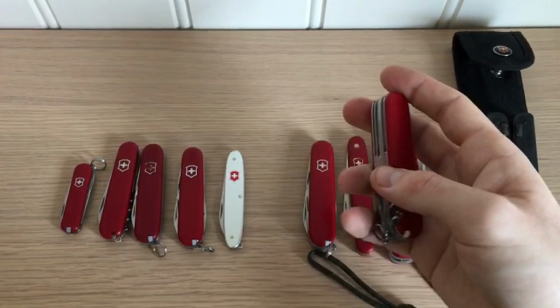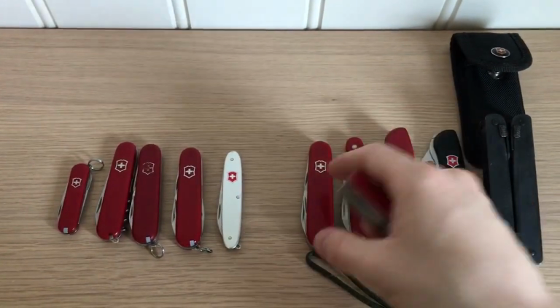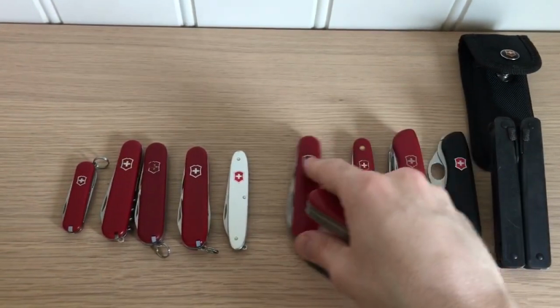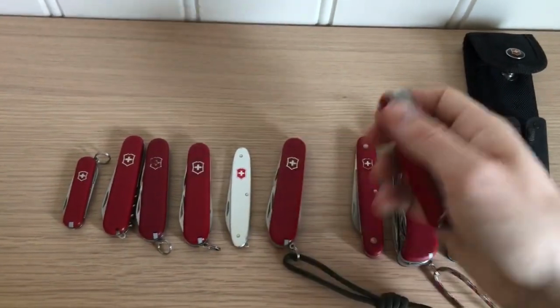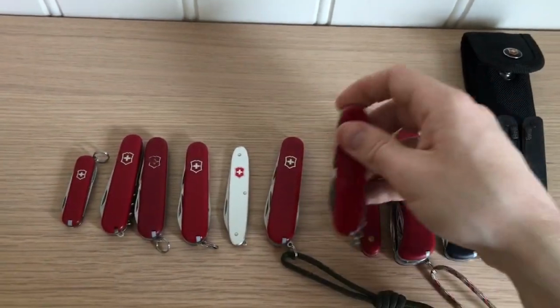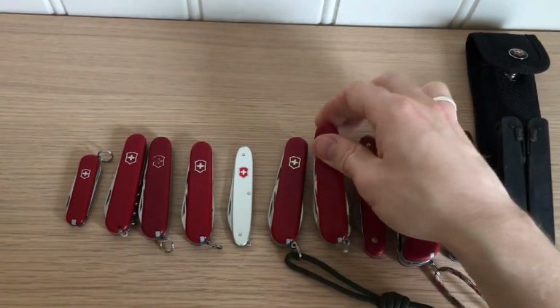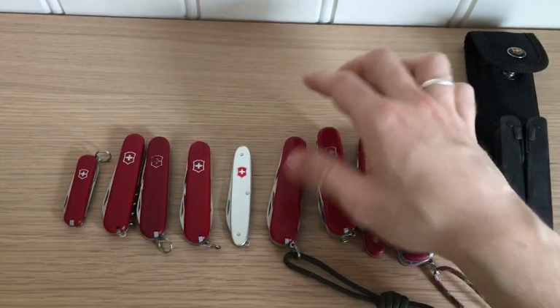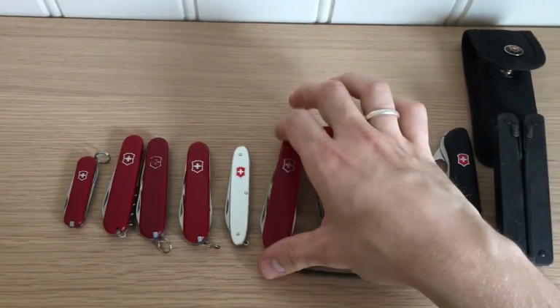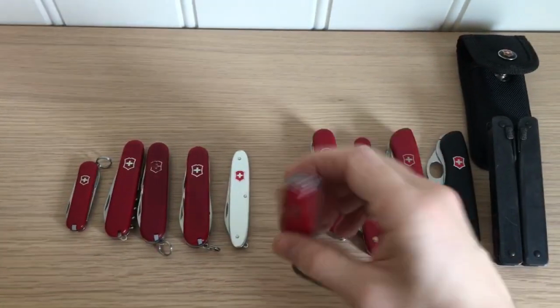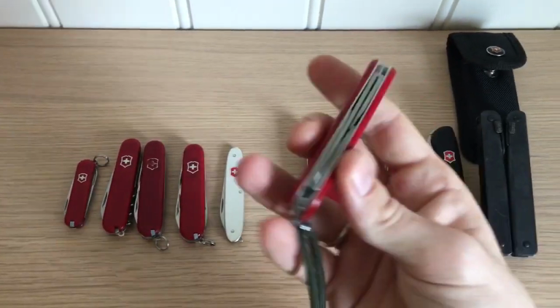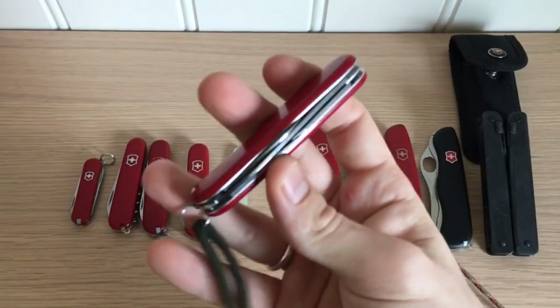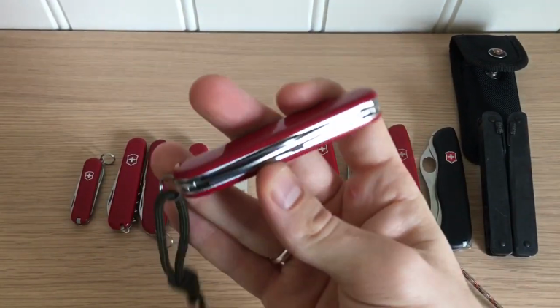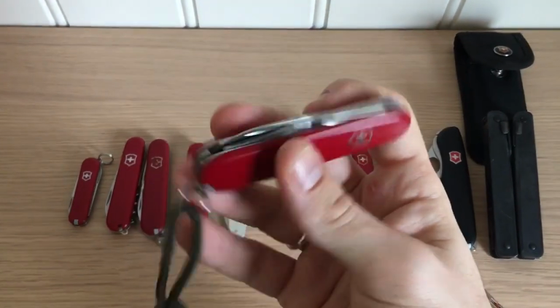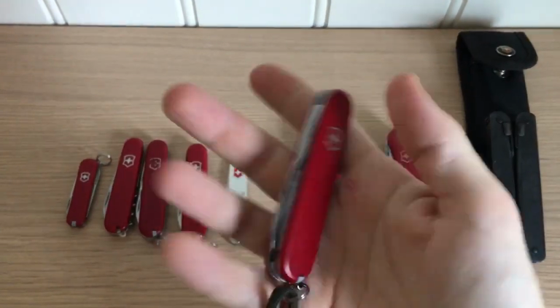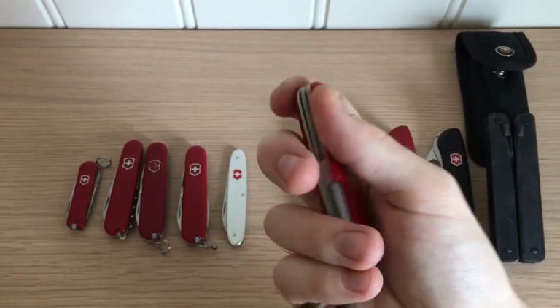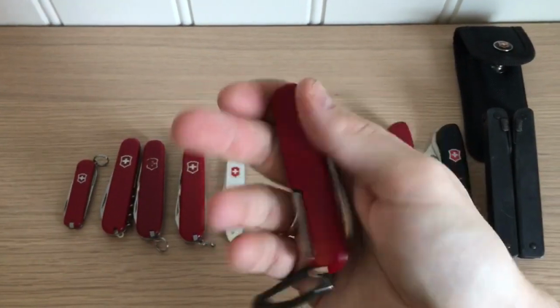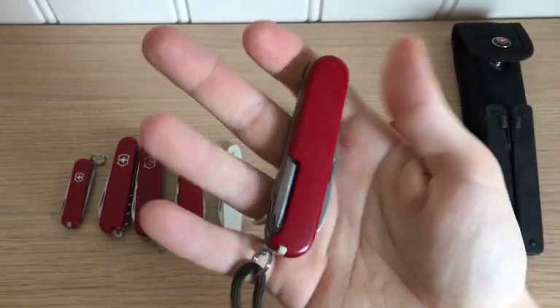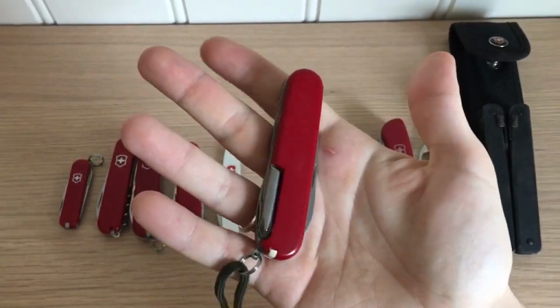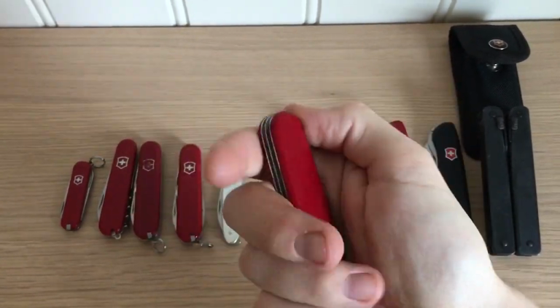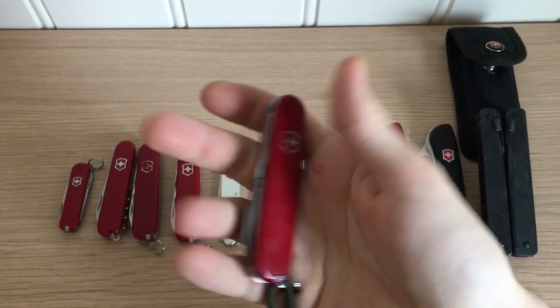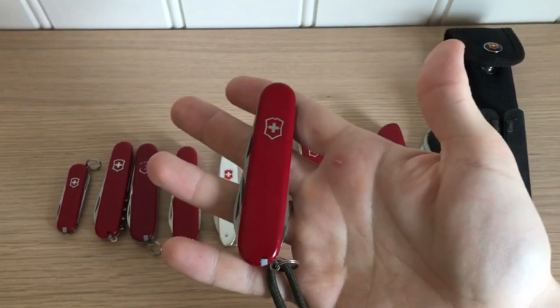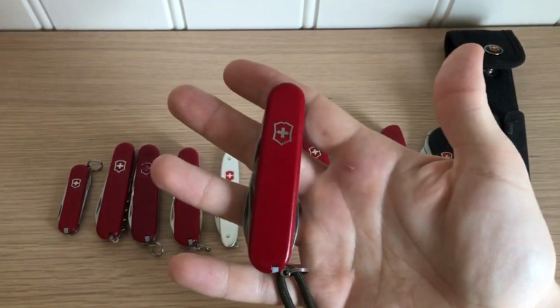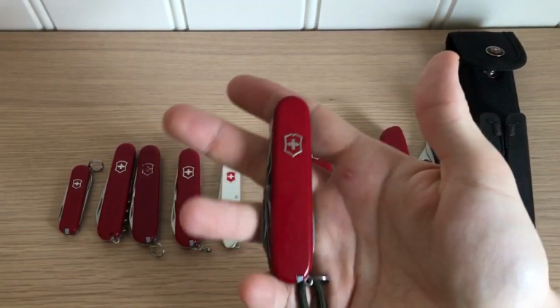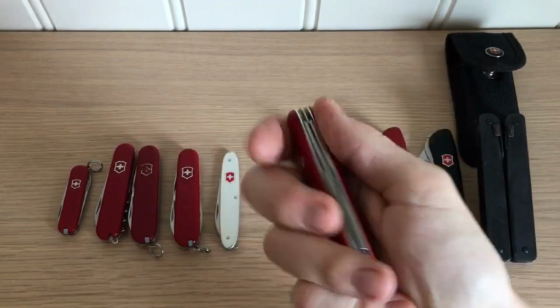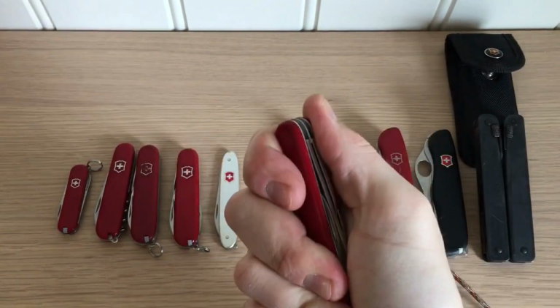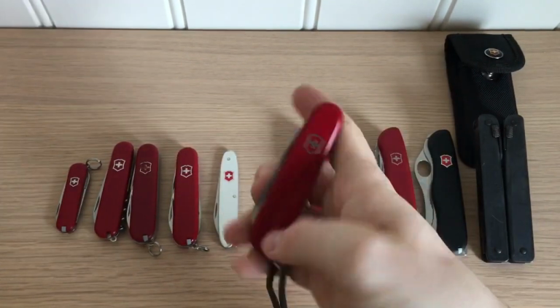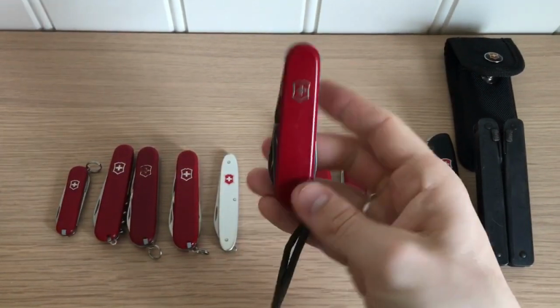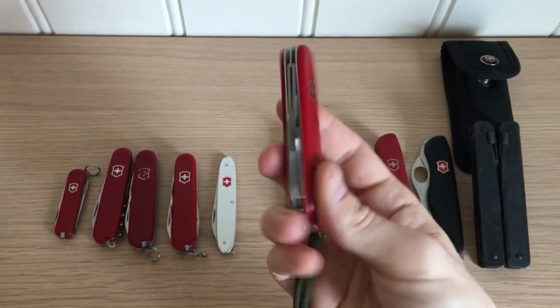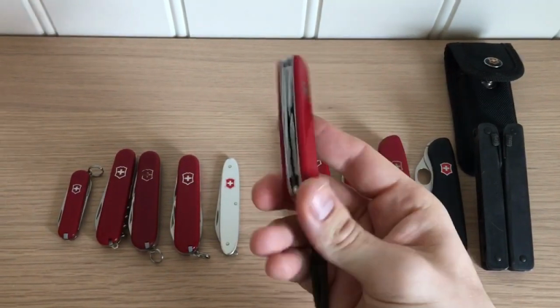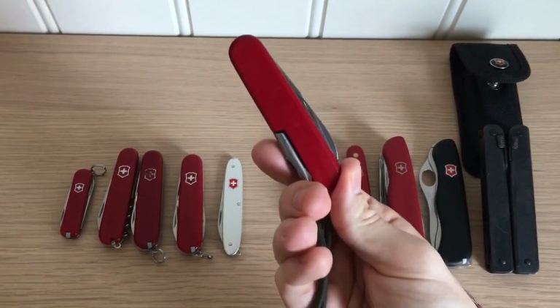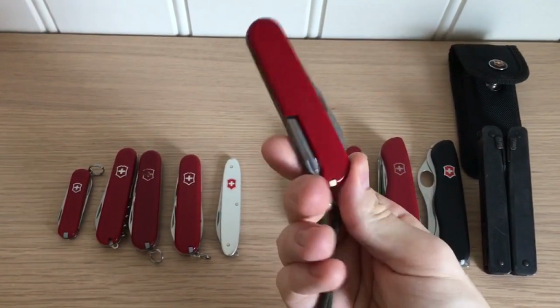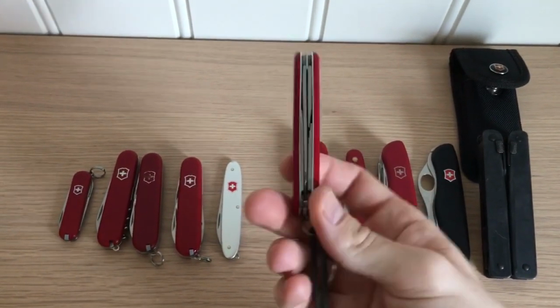Next is the regular Tinker — same as the smaller one, just a tad bigger. This is the one I carry every day.